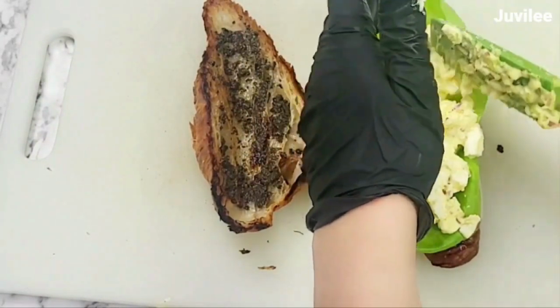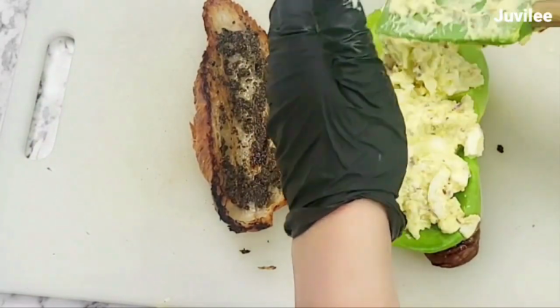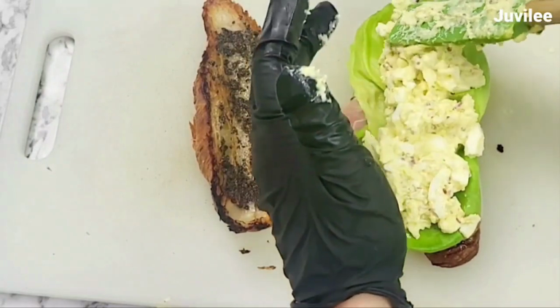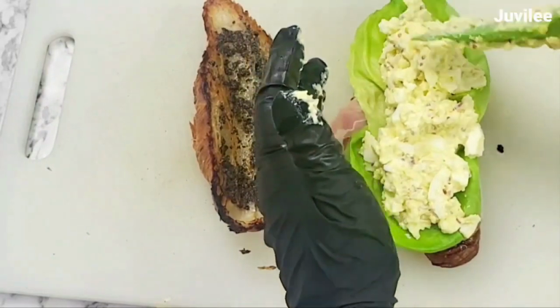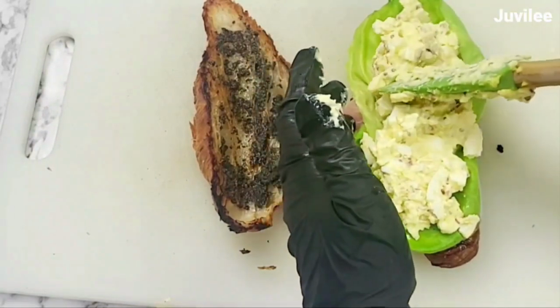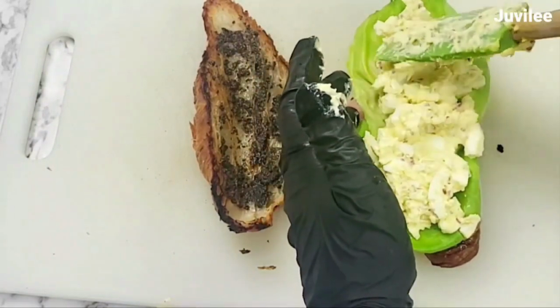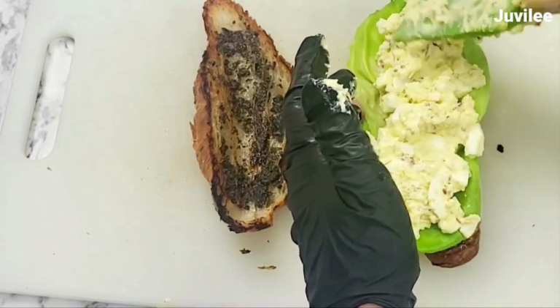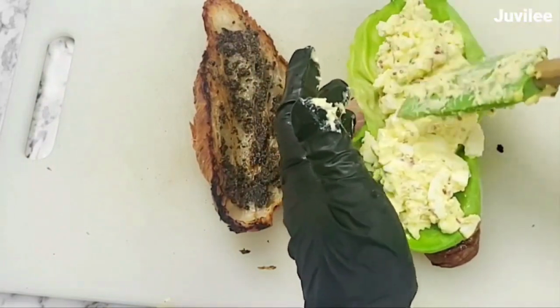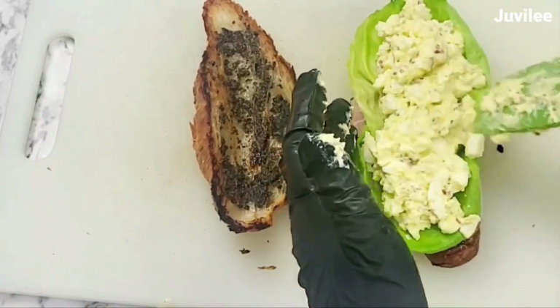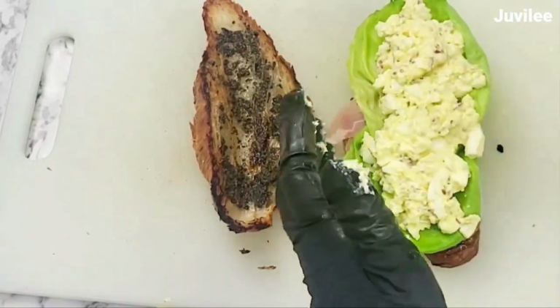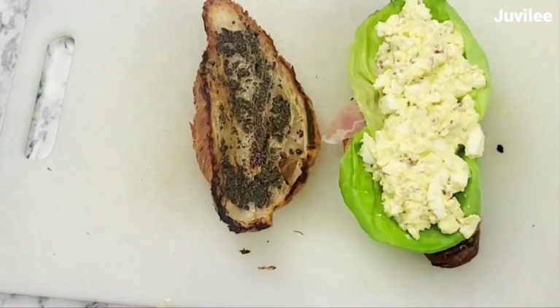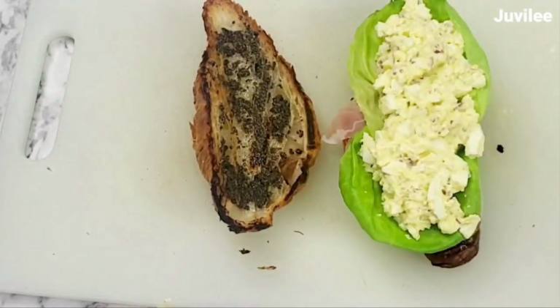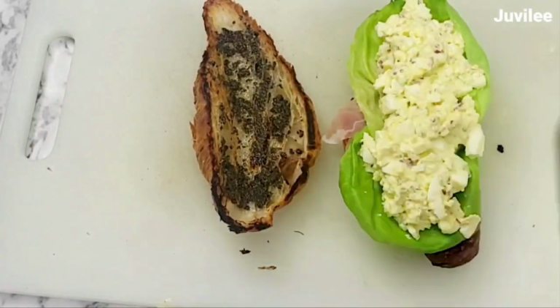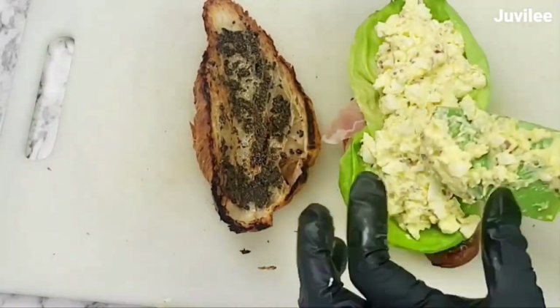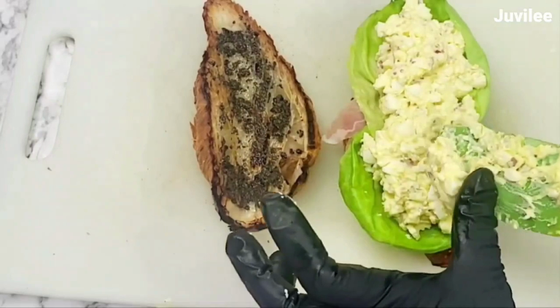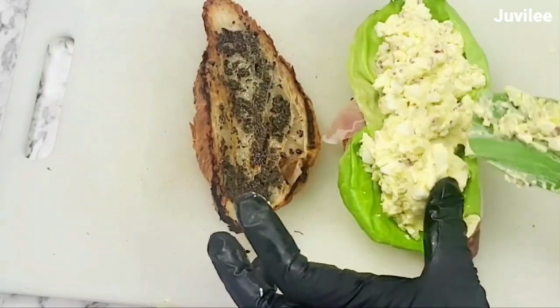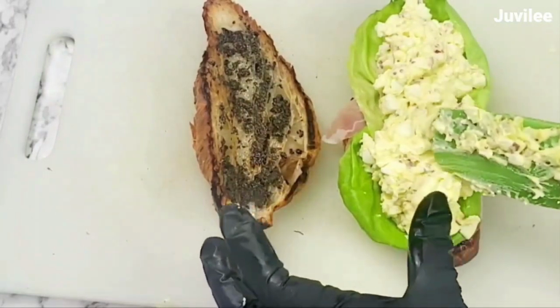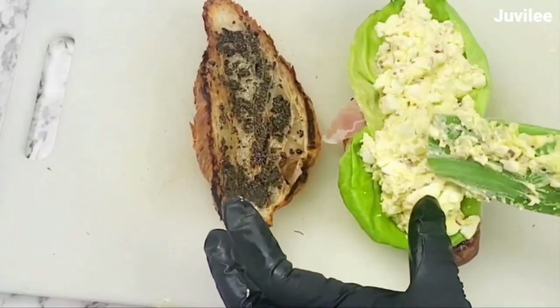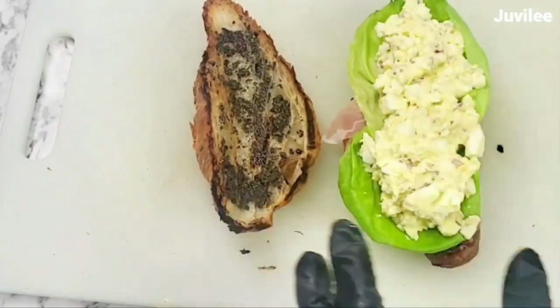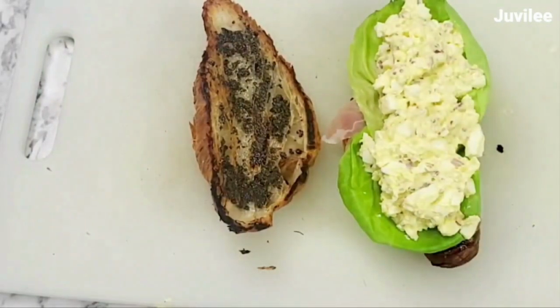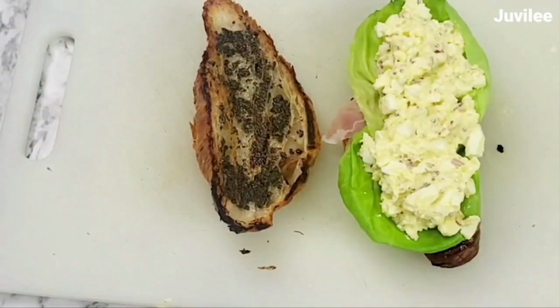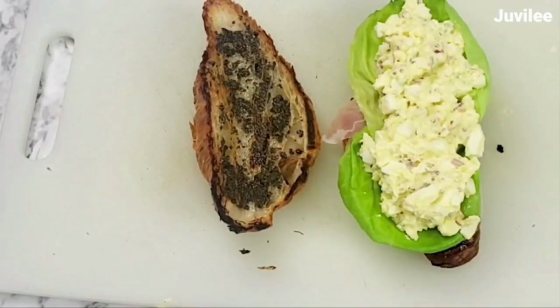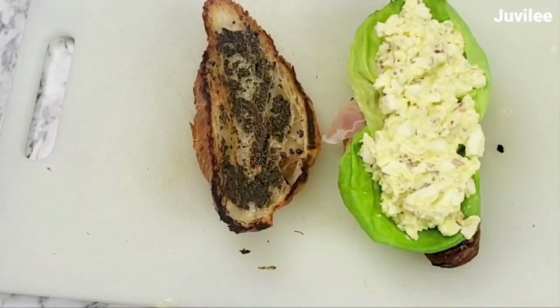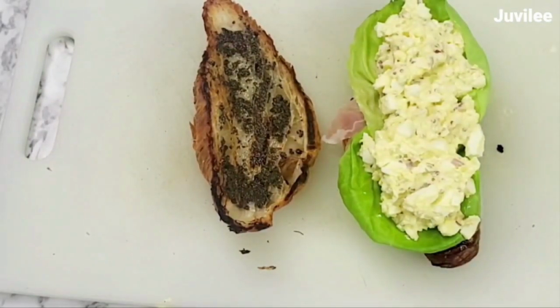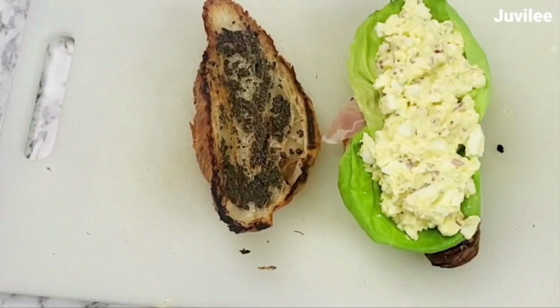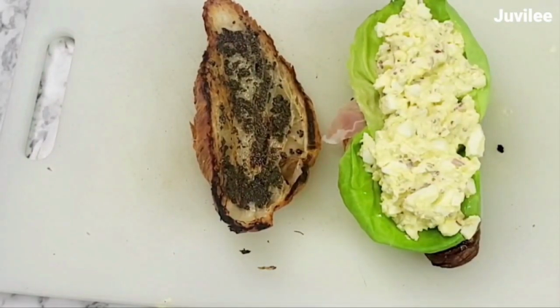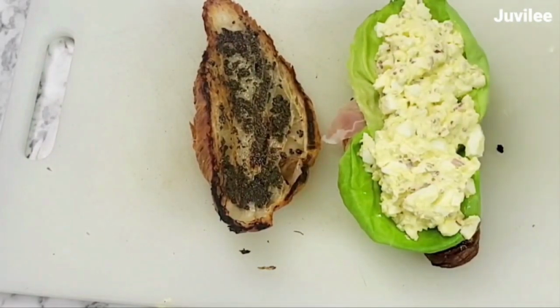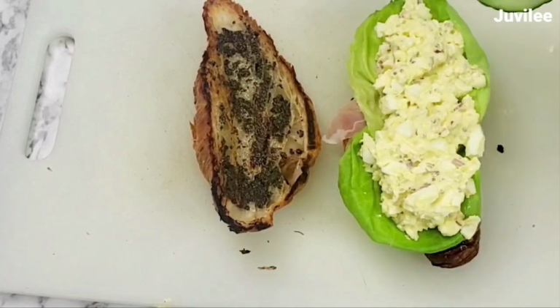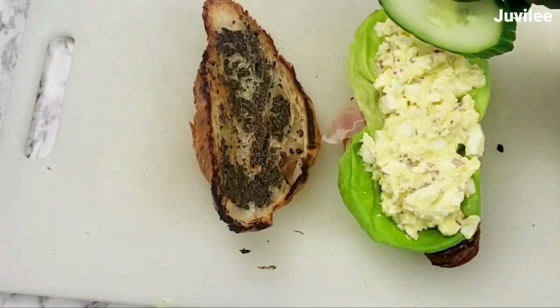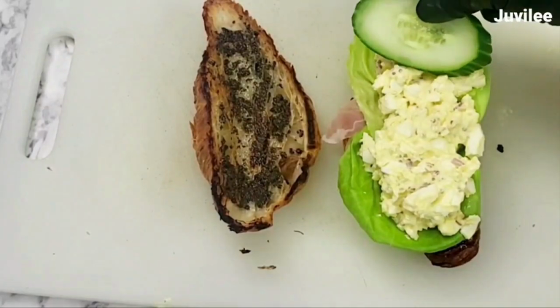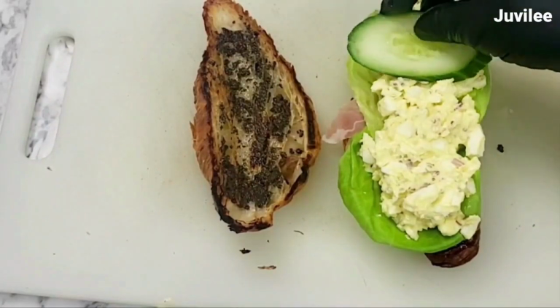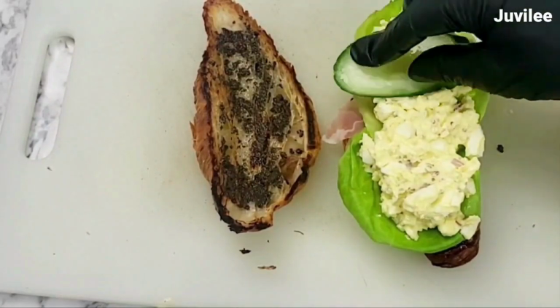Egg salad is not hard to make. In fact, it's pretty easy and you can make the egg mixture ahead of time. That's all for this video, family. I hope that you enjoyed it and will try this recipe.